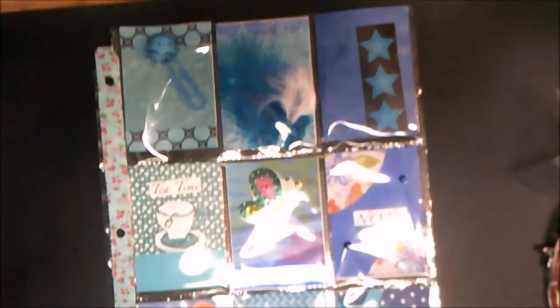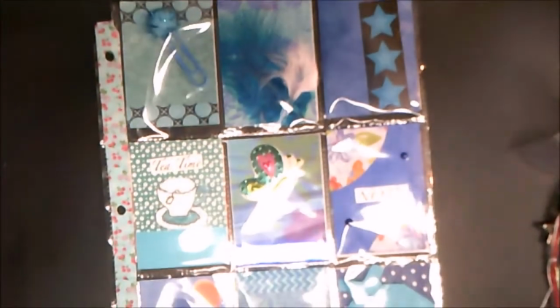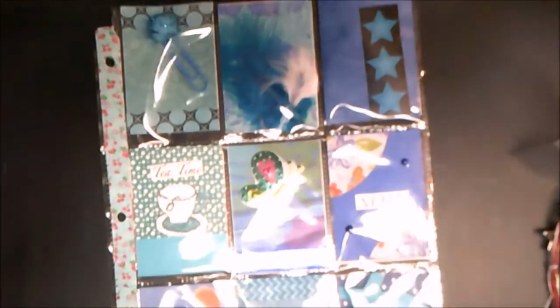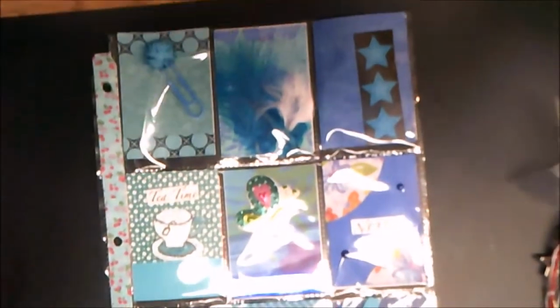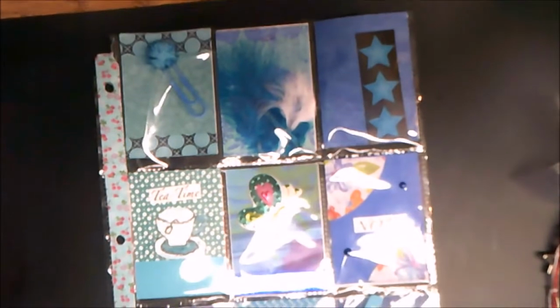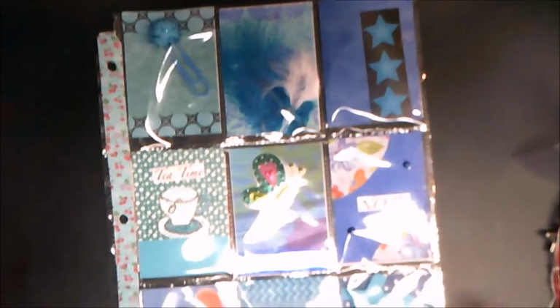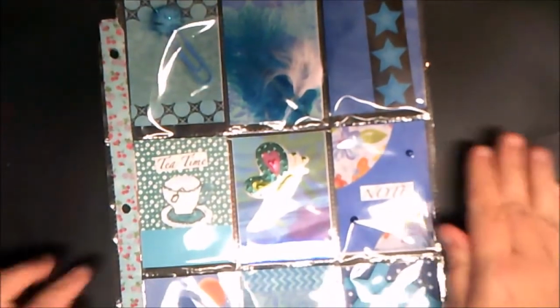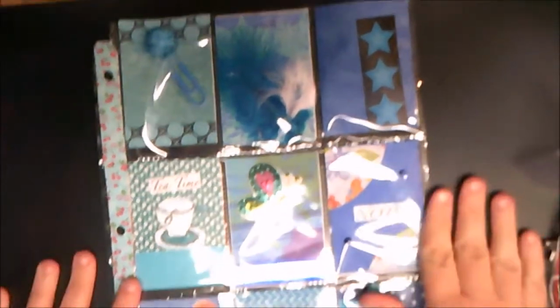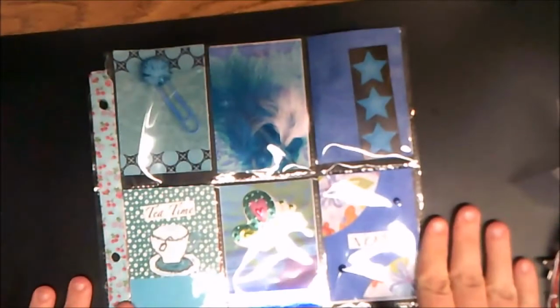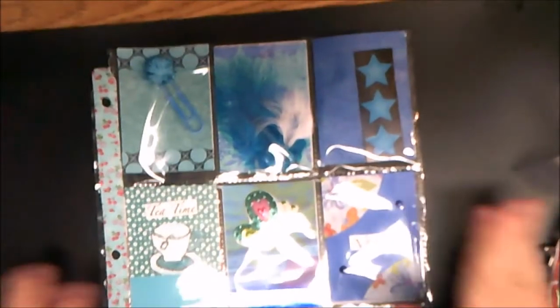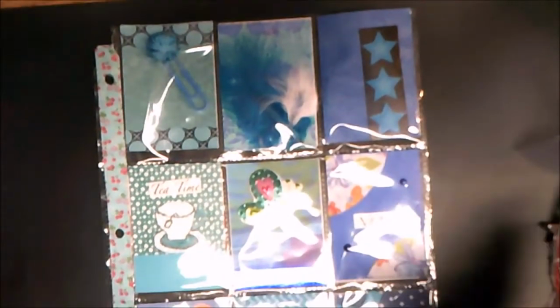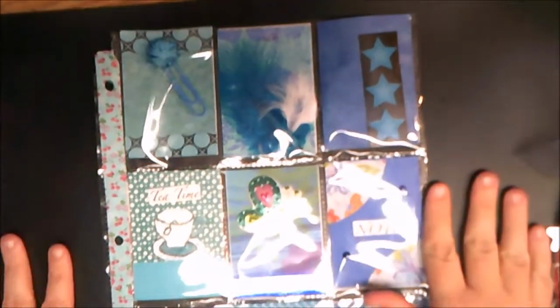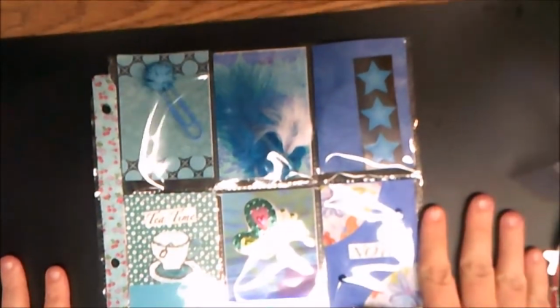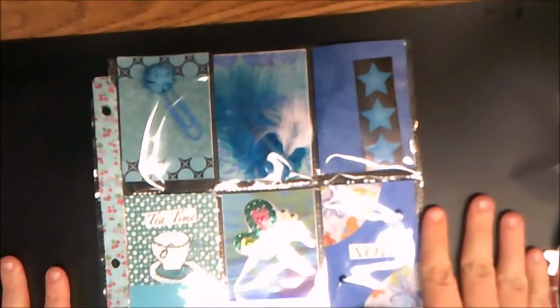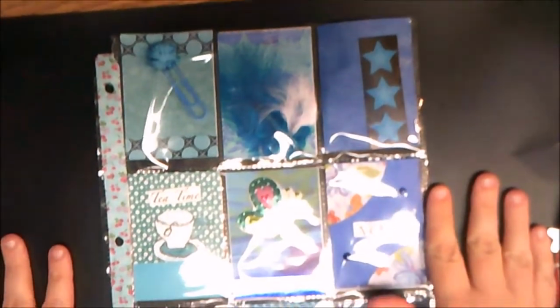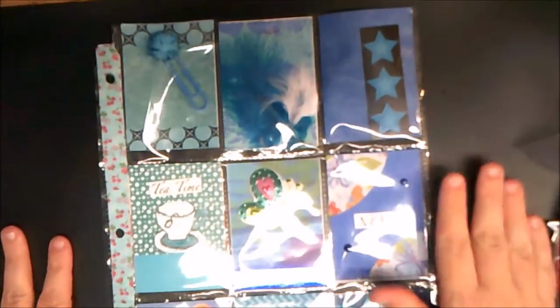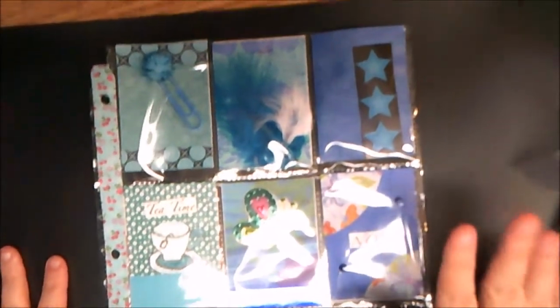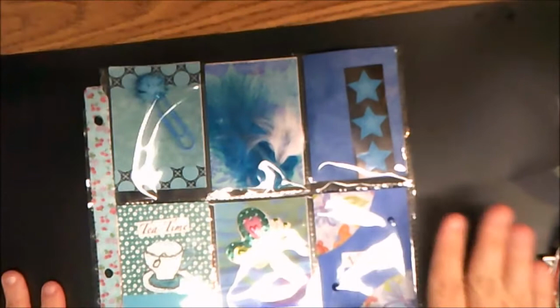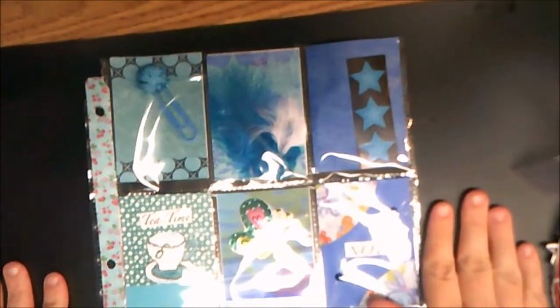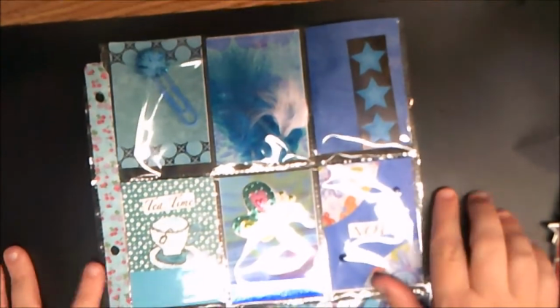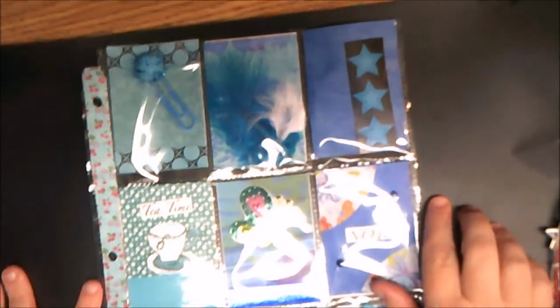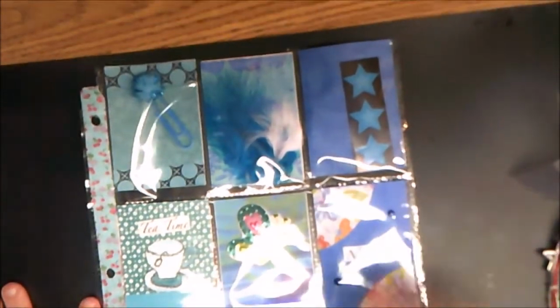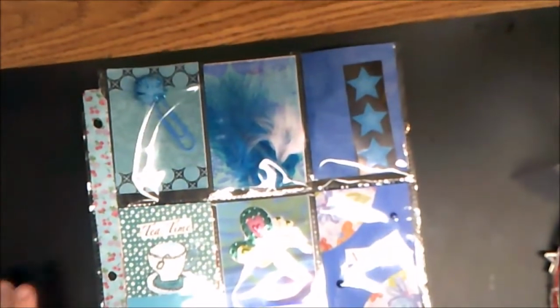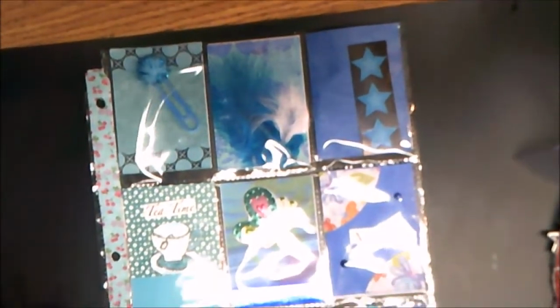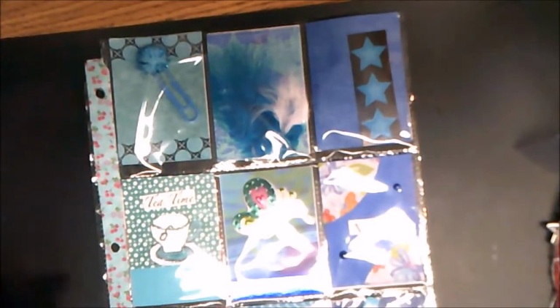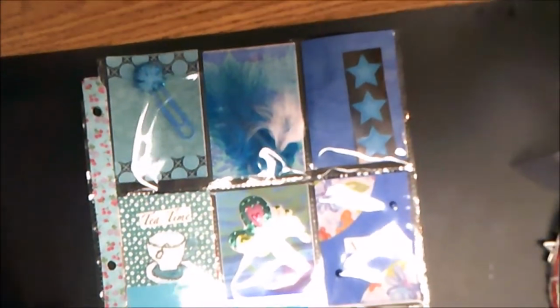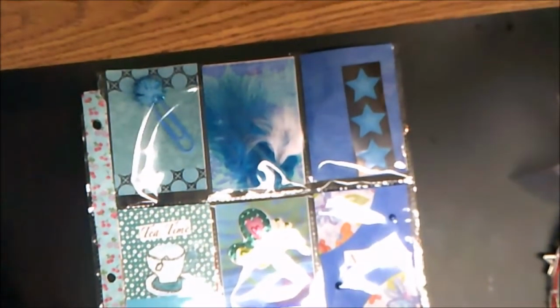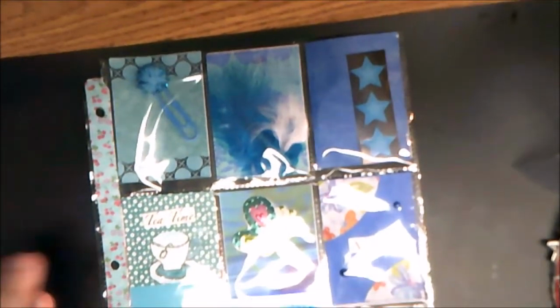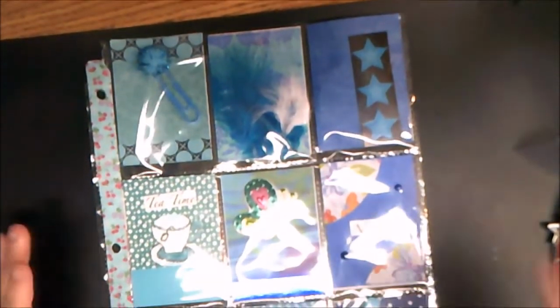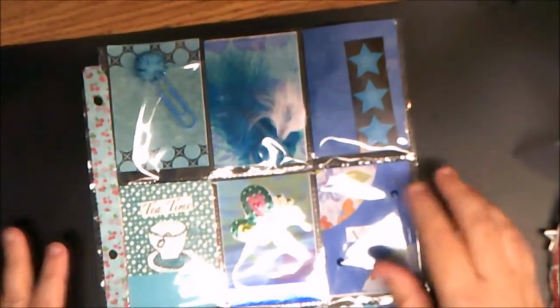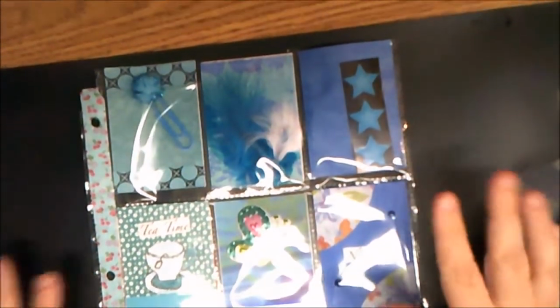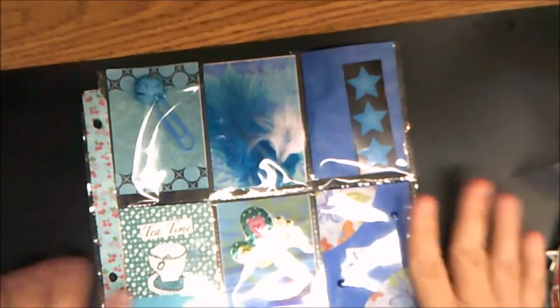Hi everybody! I'm just coming back on here today with another video, trying to get caught up on these since I got my new camera. I've gotten several pocket letters since my camera died, so let's get started with this one.